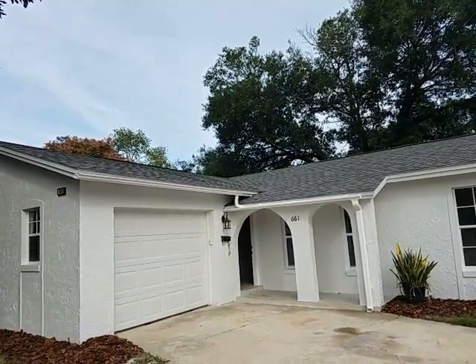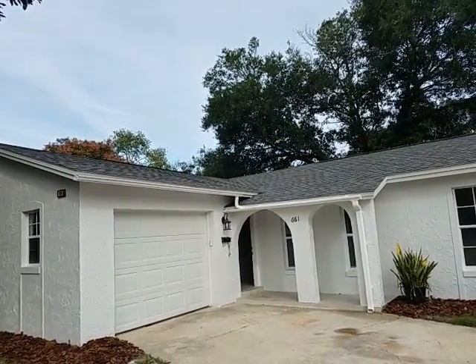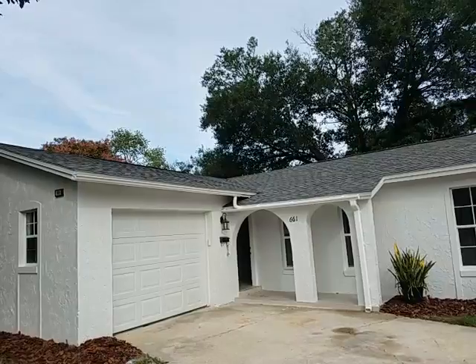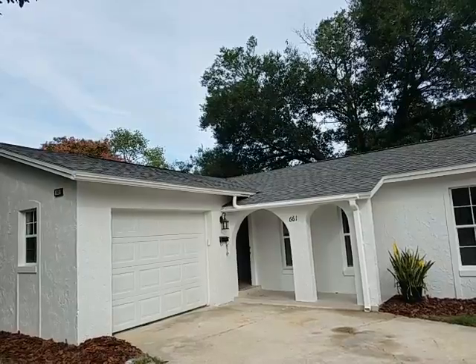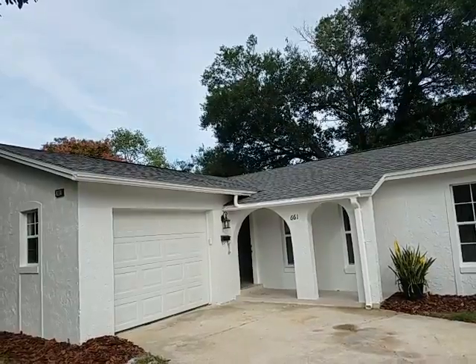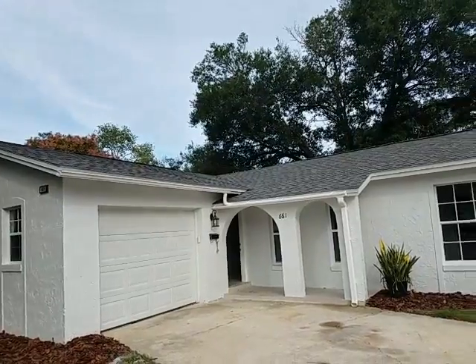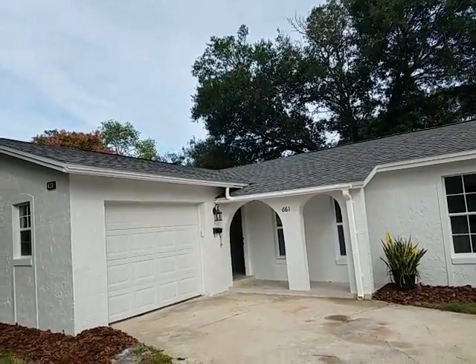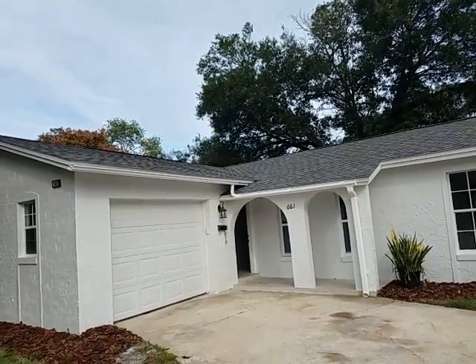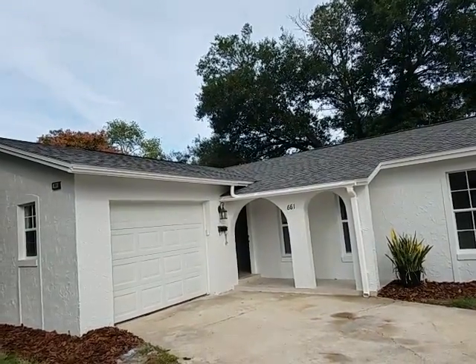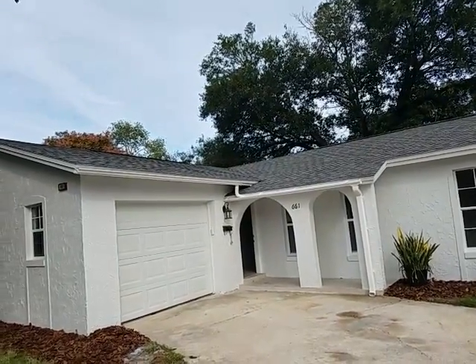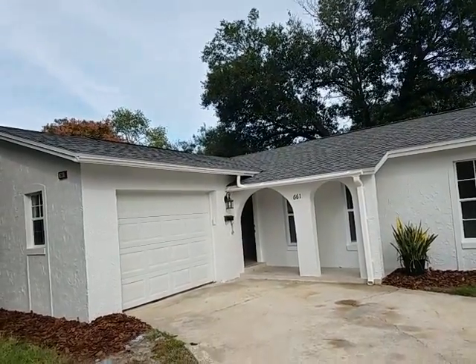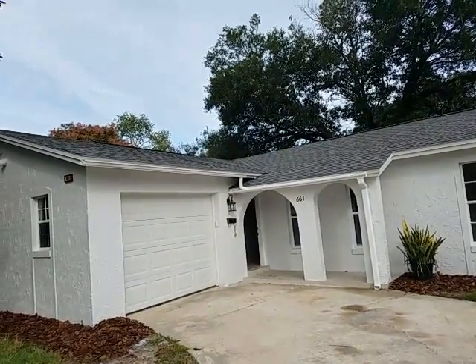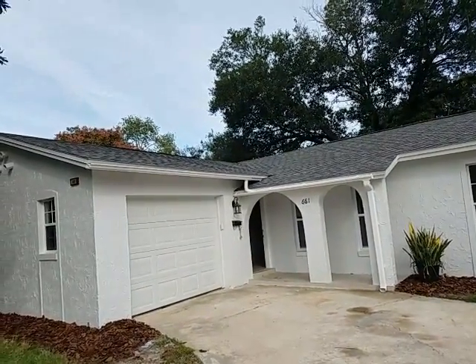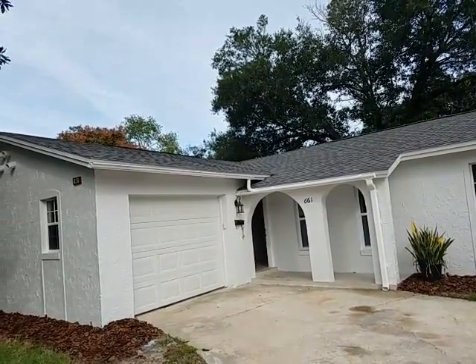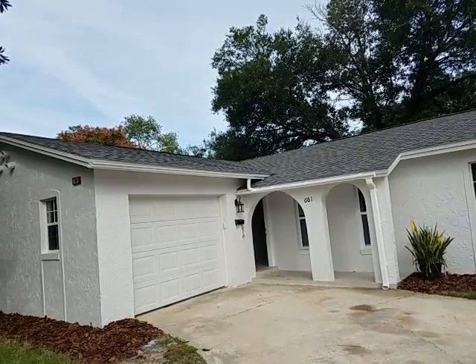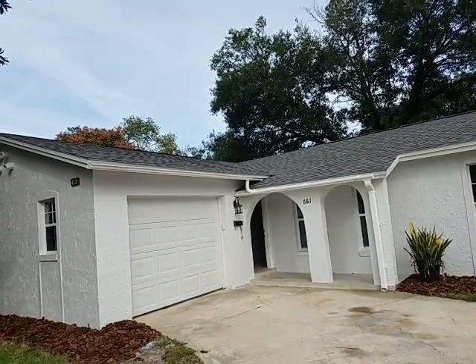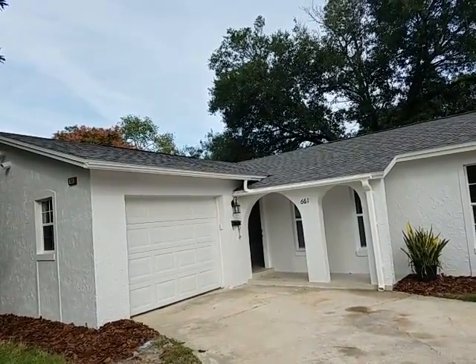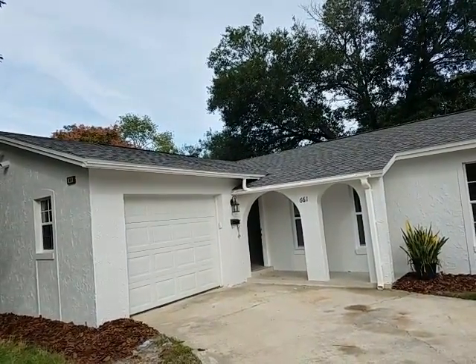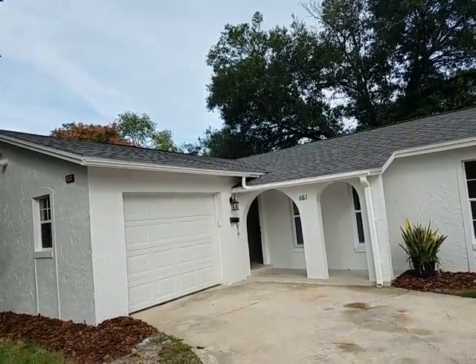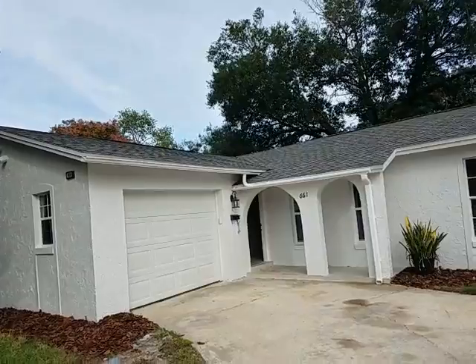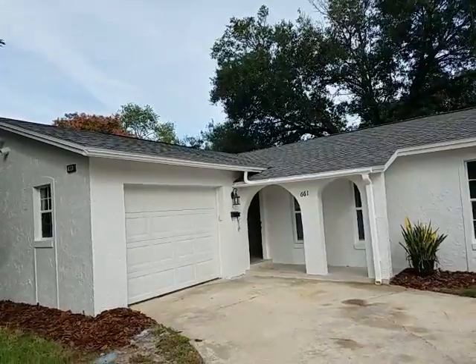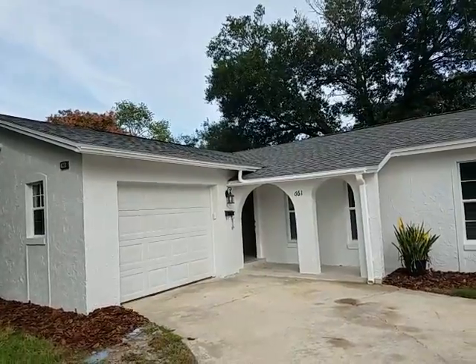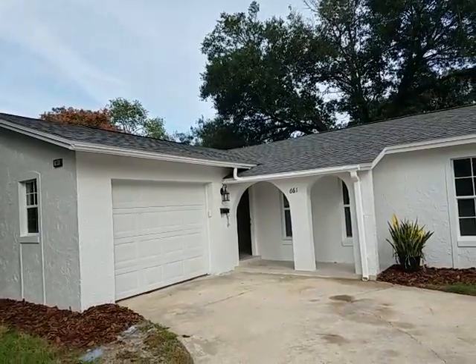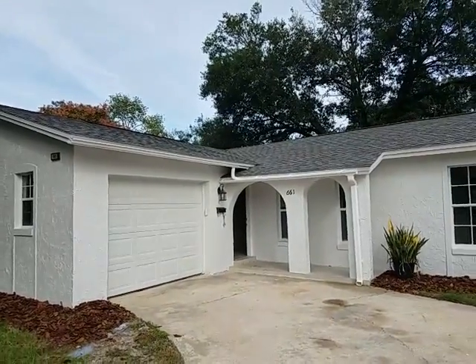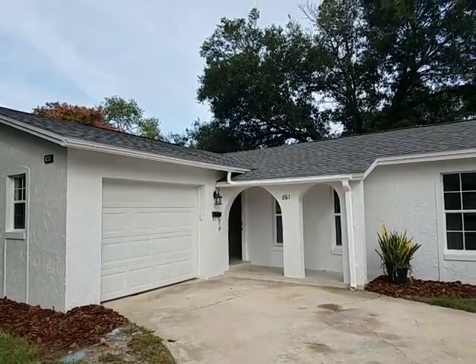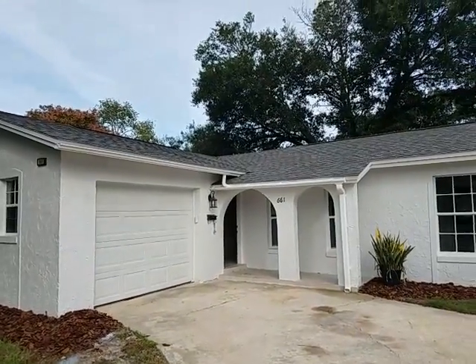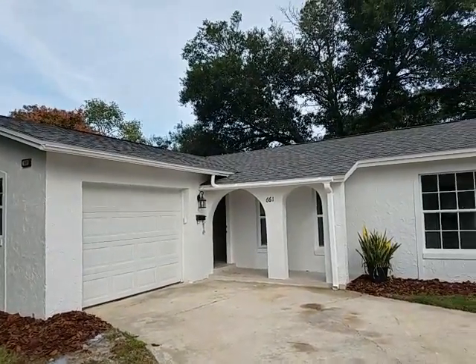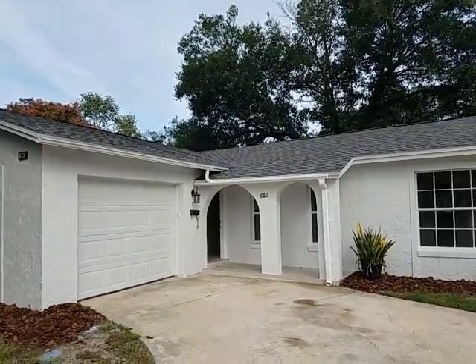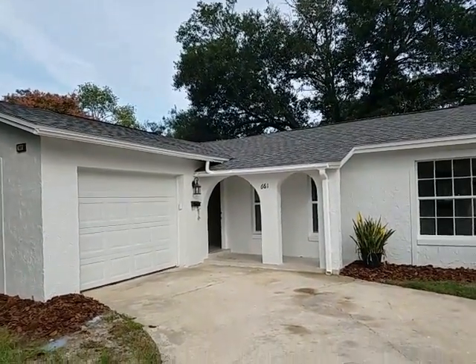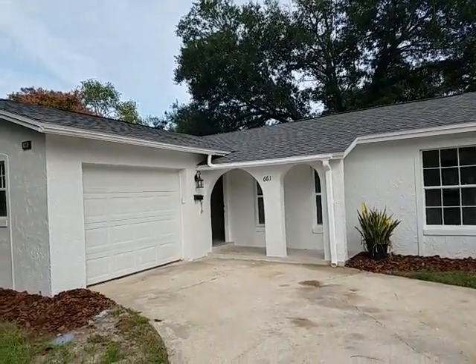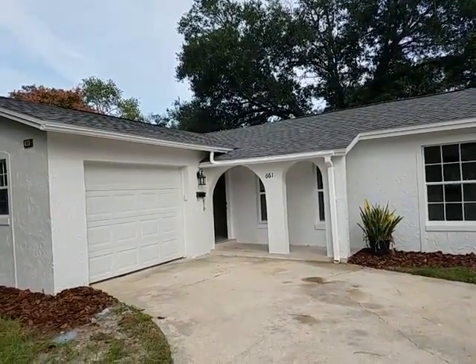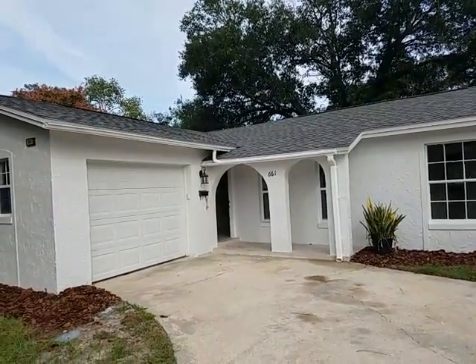We're giving you a virtual tour of this property so you, from the comfort of your own home, can have a look. And when you get excited about it, you can give us a call and we'll take you out and see it in person.